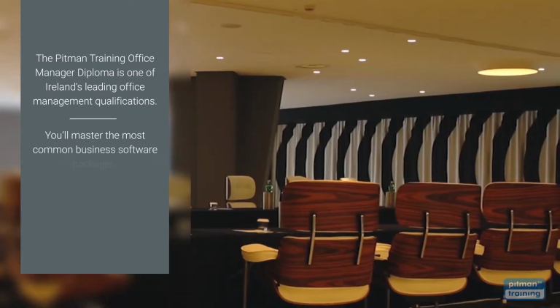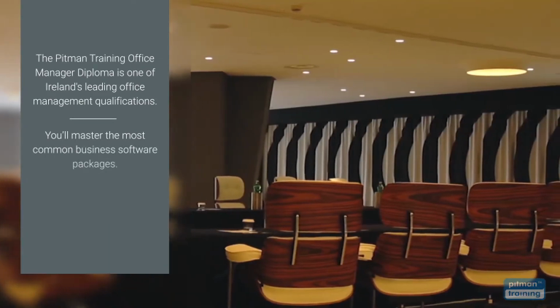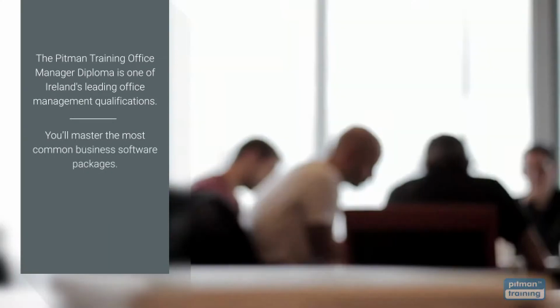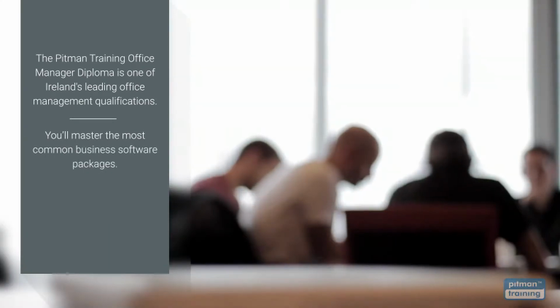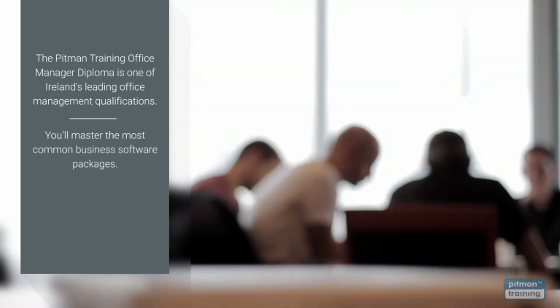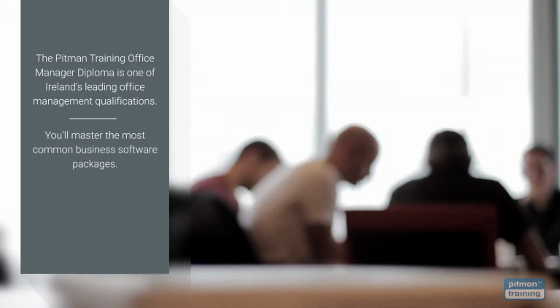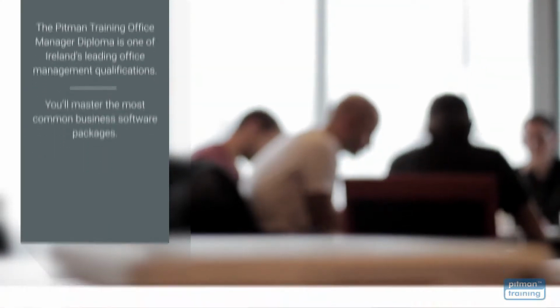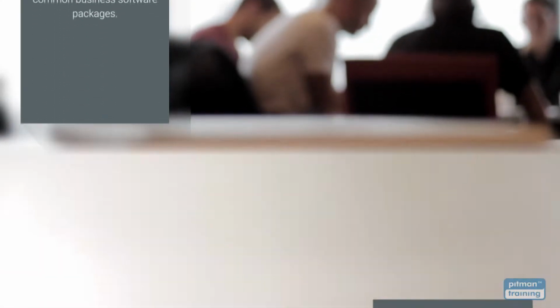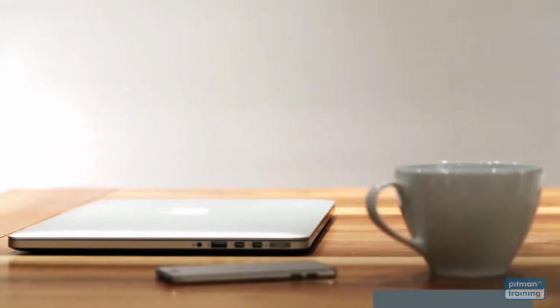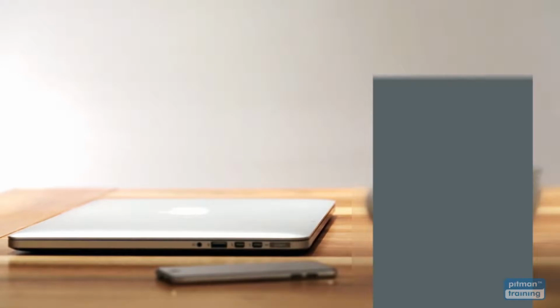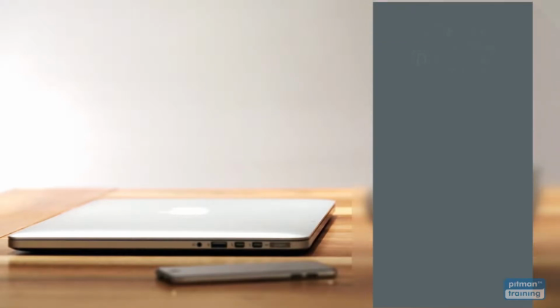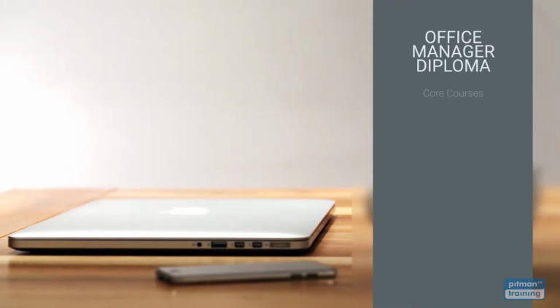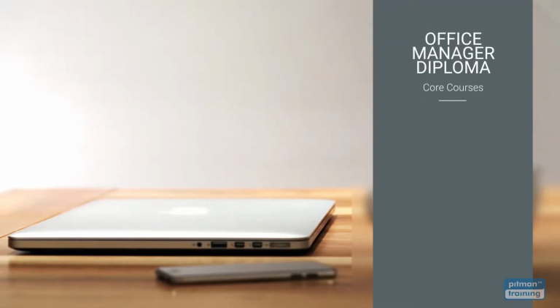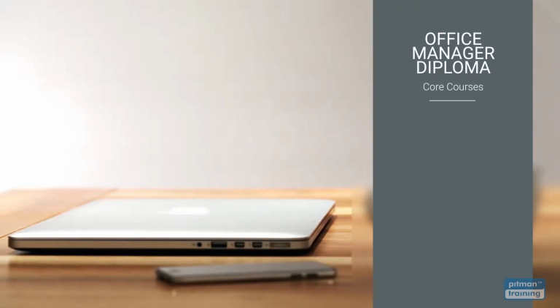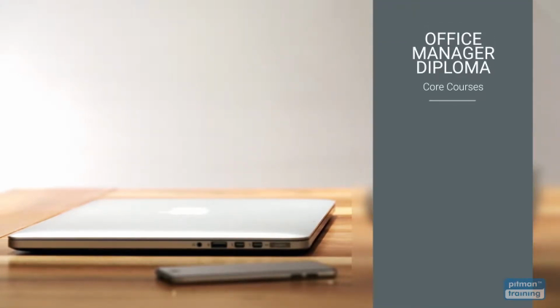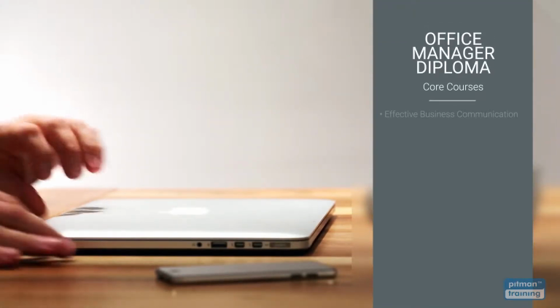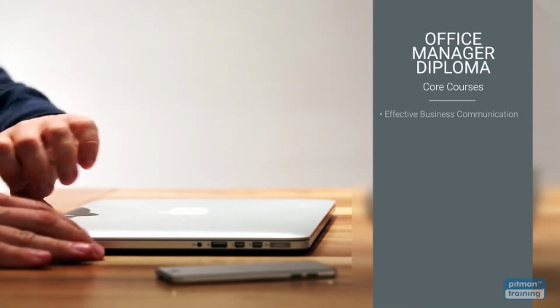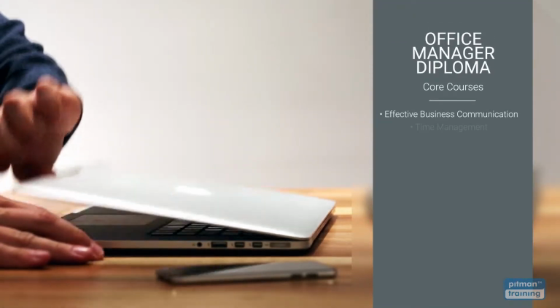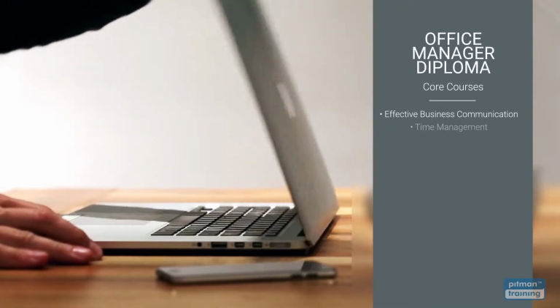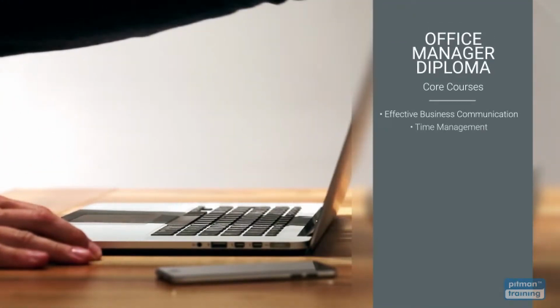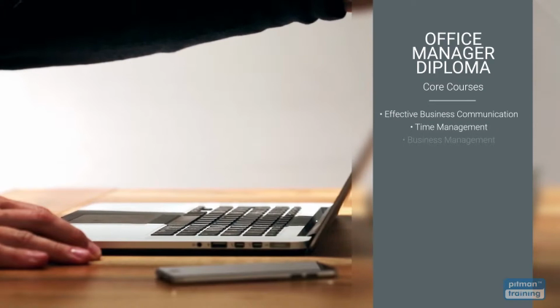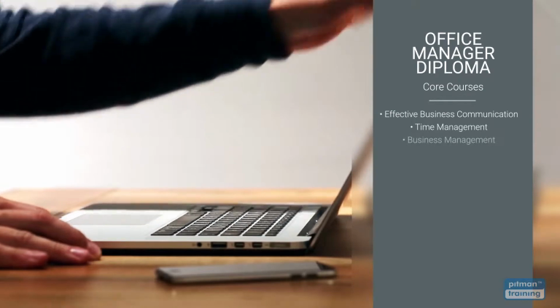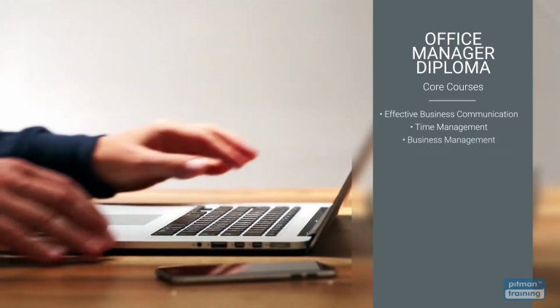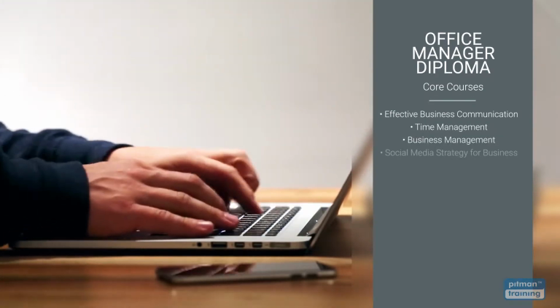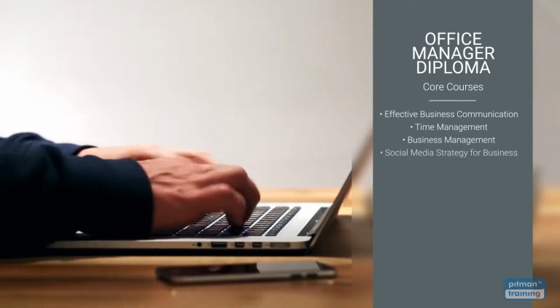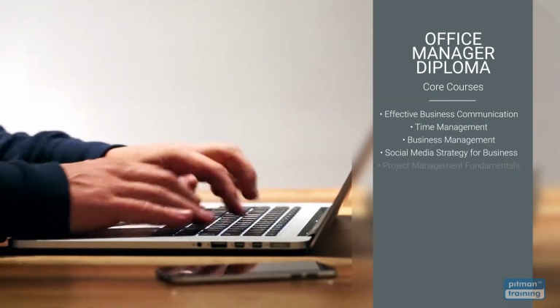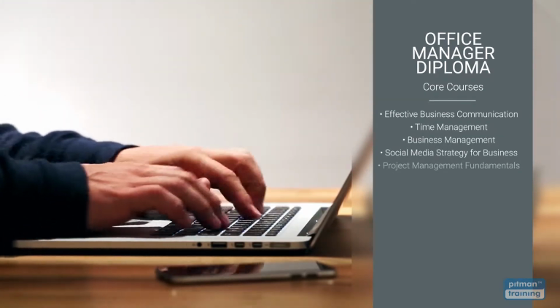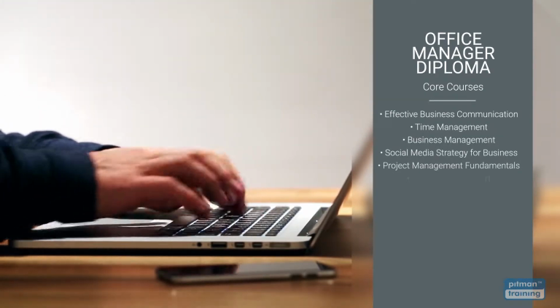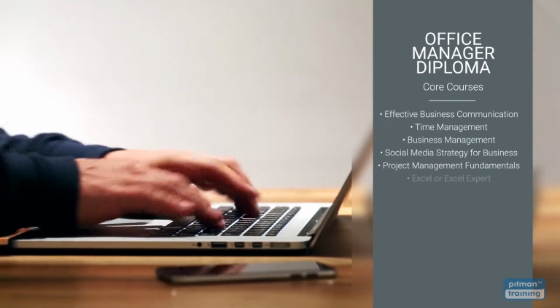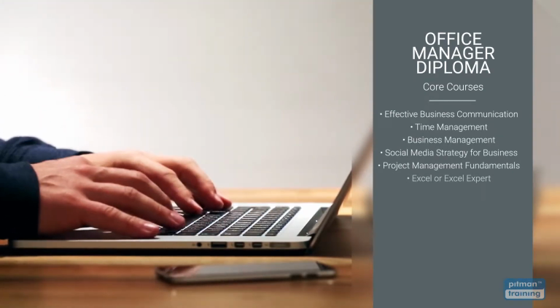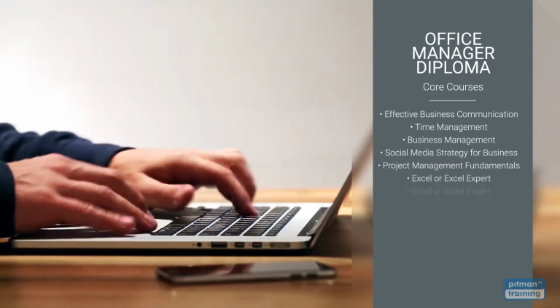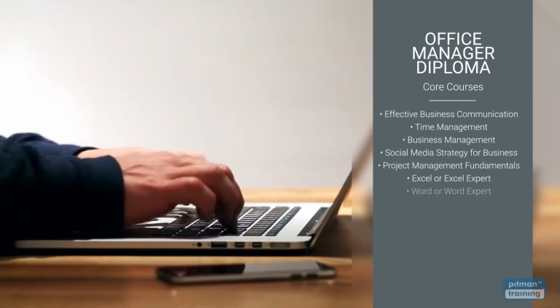The diploma is divided into two parts: core courses and elective courses. Core courses are mandatory and include practical skills training in communications, time management, business management, social media, project management and Microsoft Office applications.